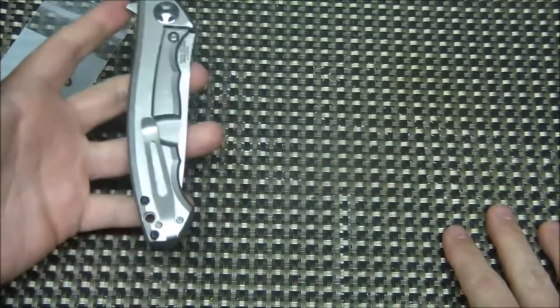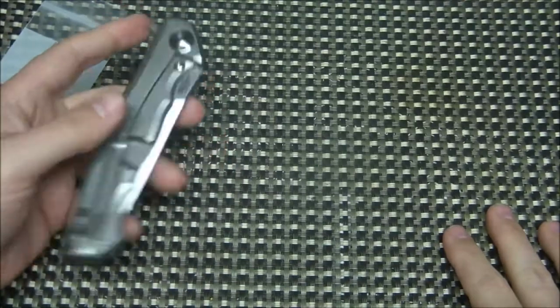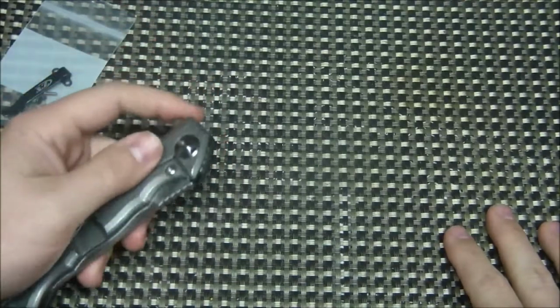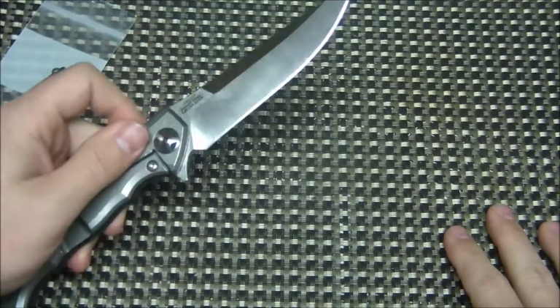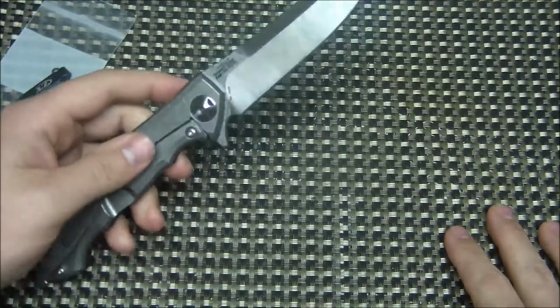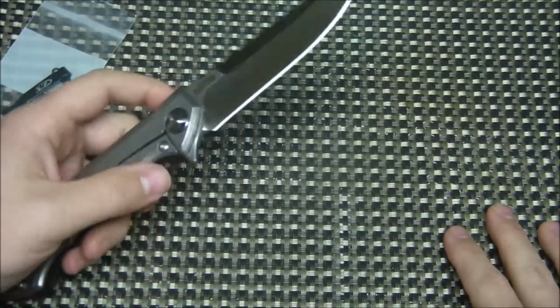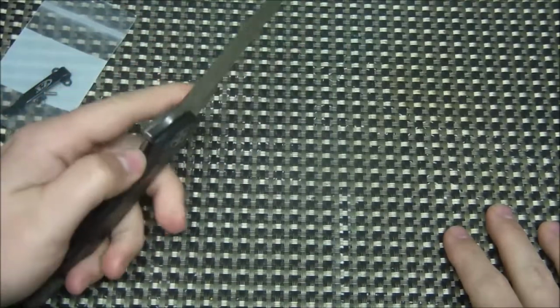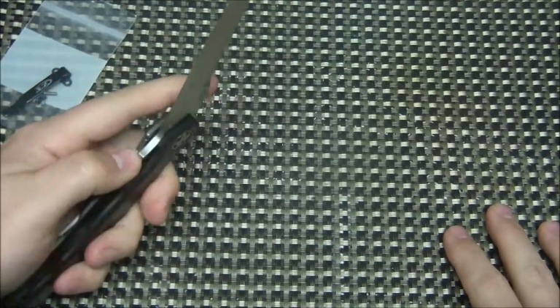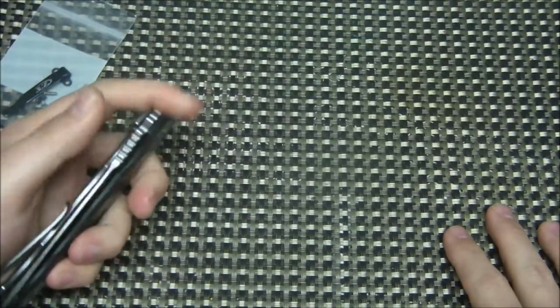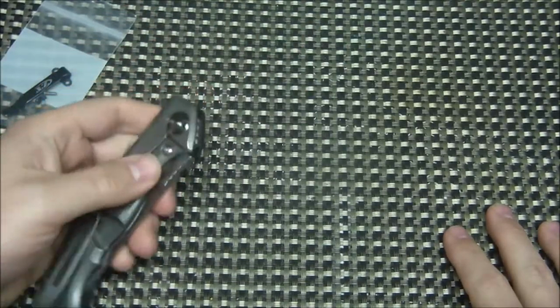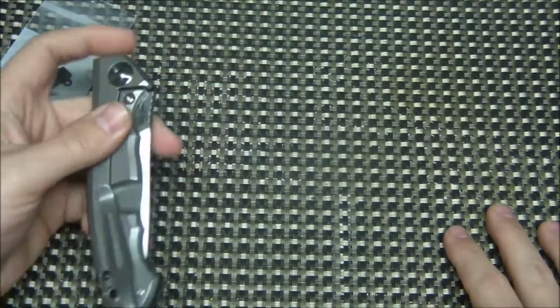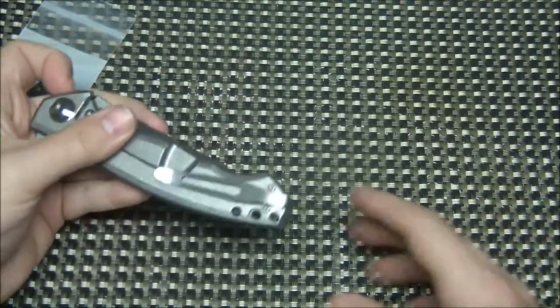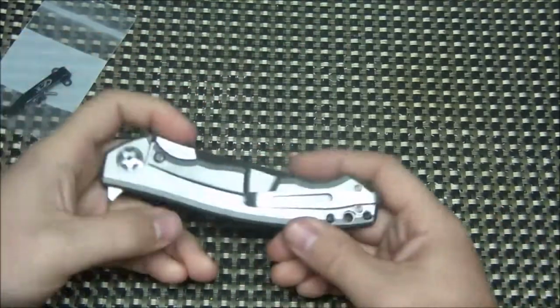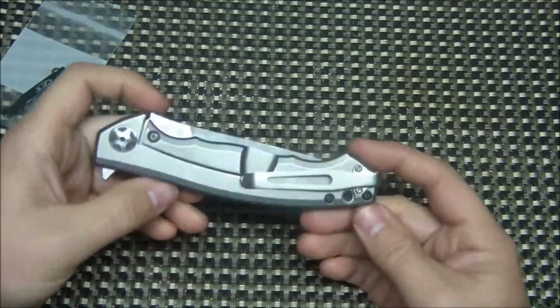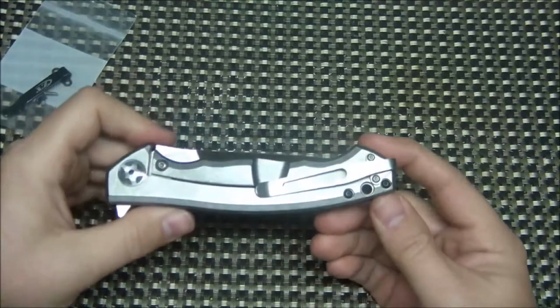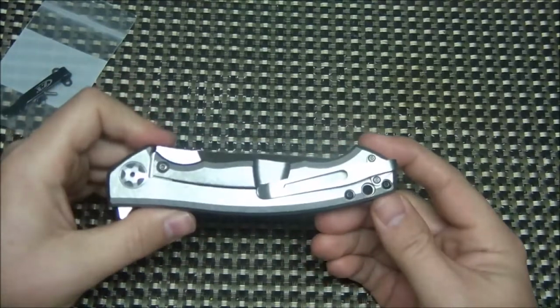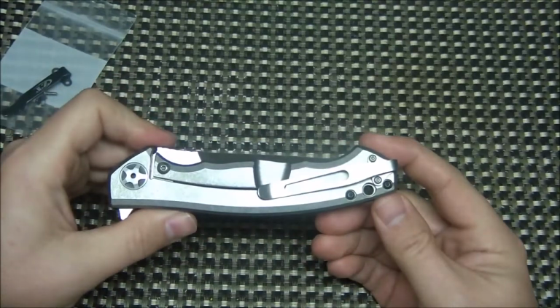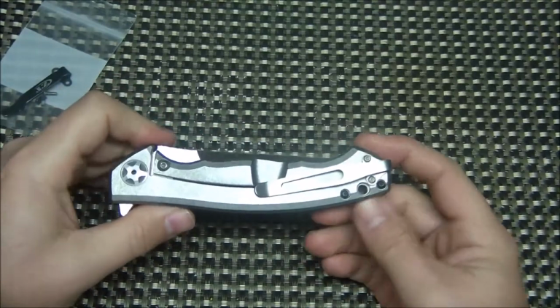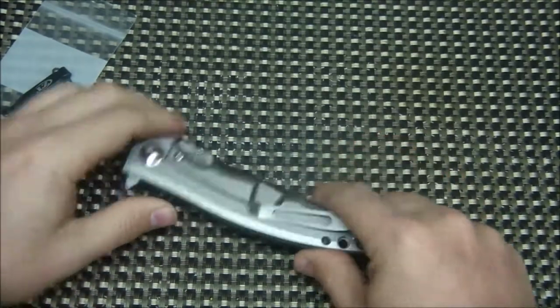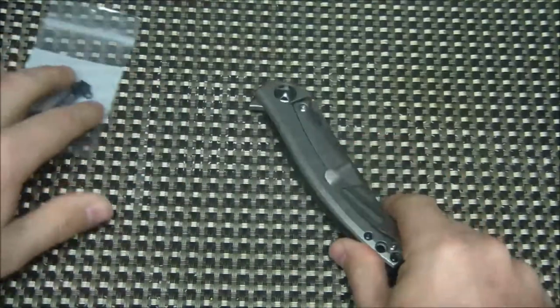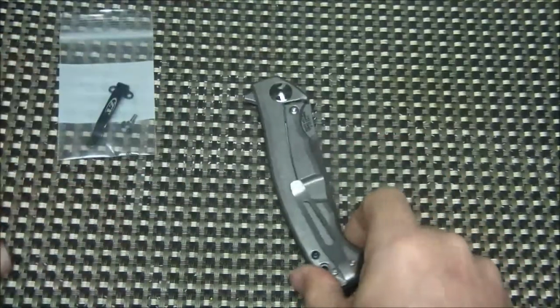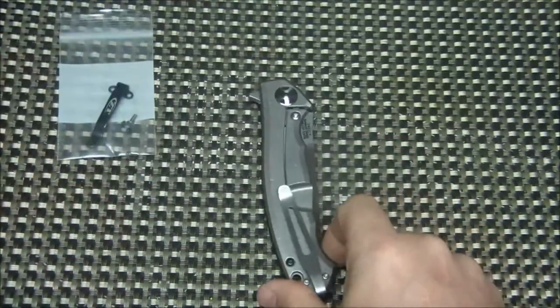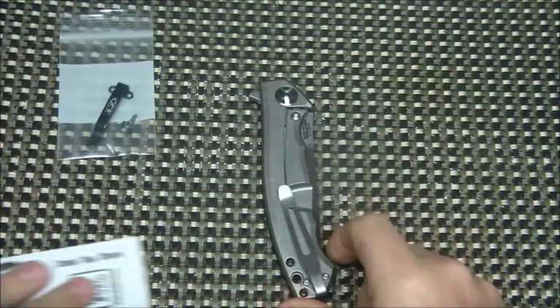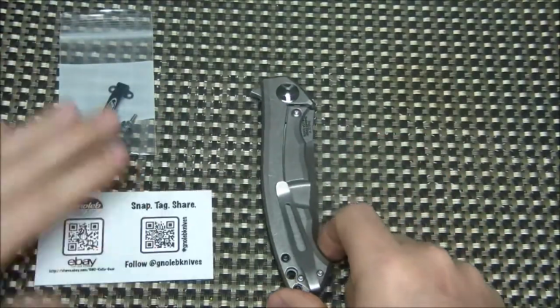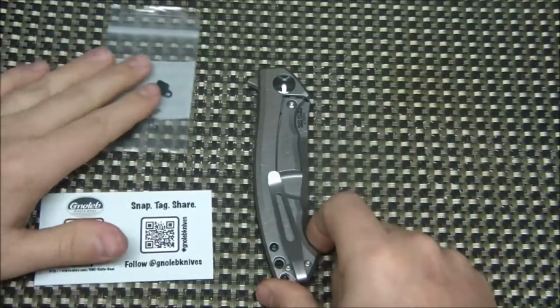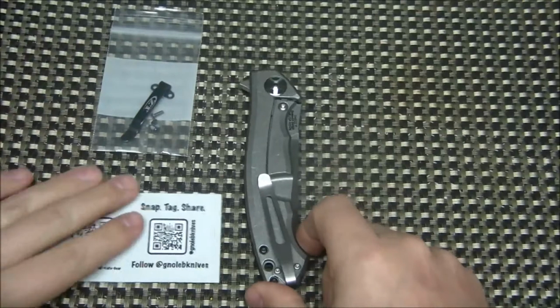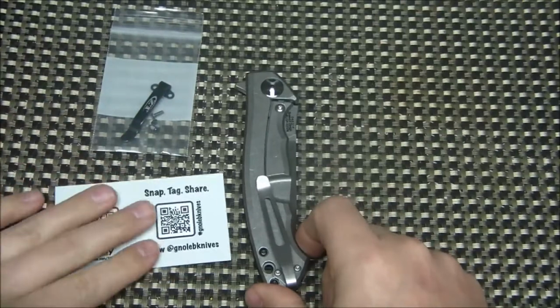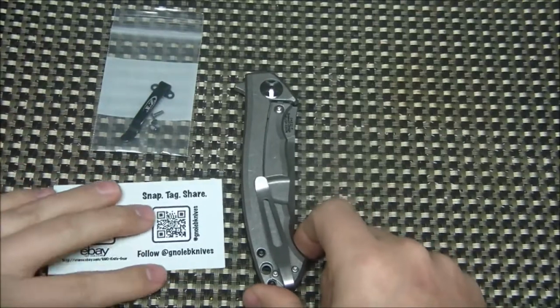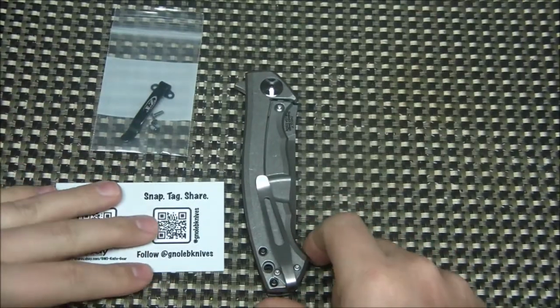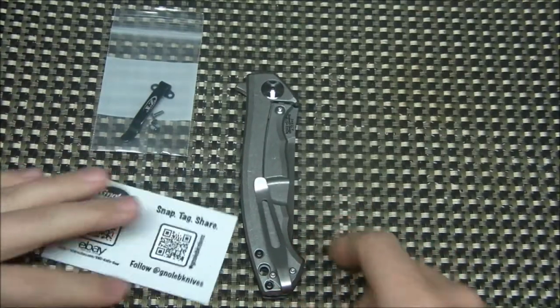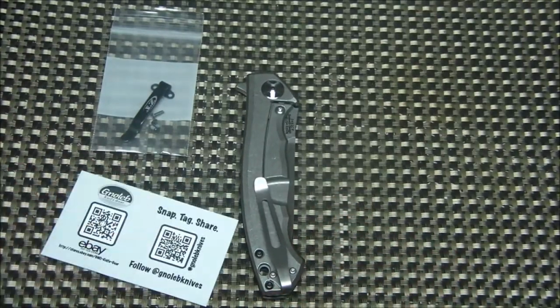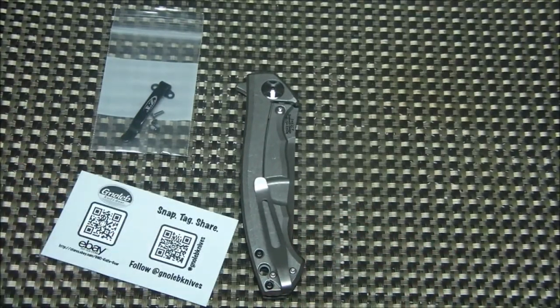I don't think he intentionally made it for the 452 since he made it for a different knife, but if you like the 452 carbon fiber and weren't a fan of the stock clip, here is a great option for you. Alright guys, please like, comment, subscribe, share — all that good stuff — and we'll see you on the next one.